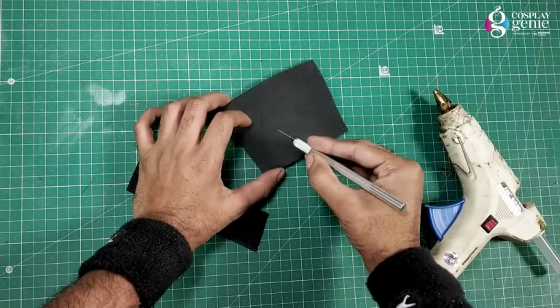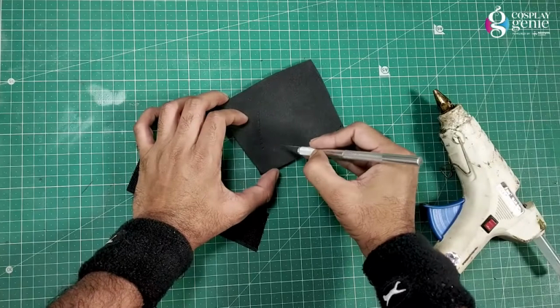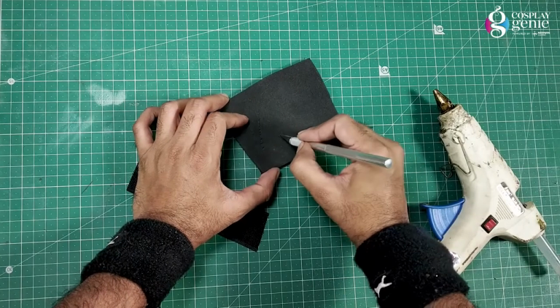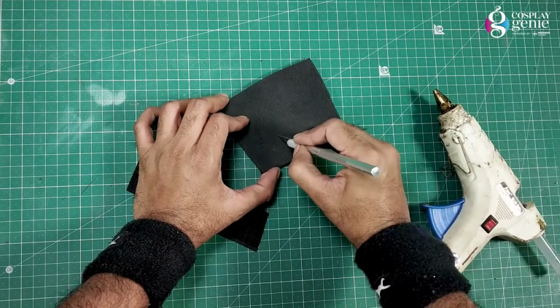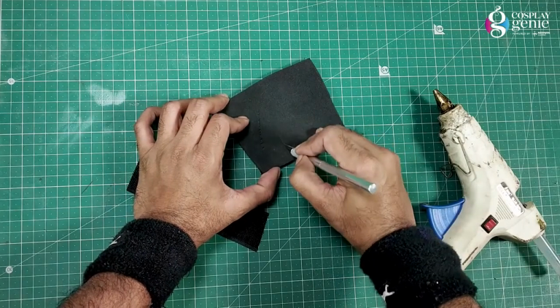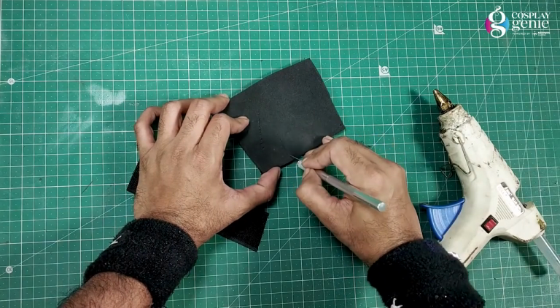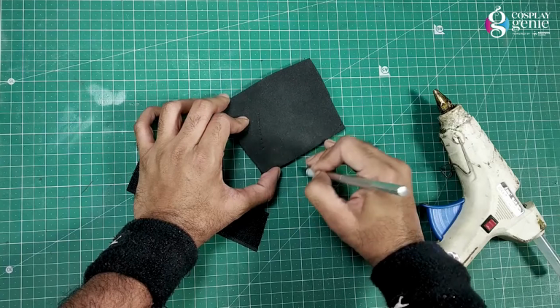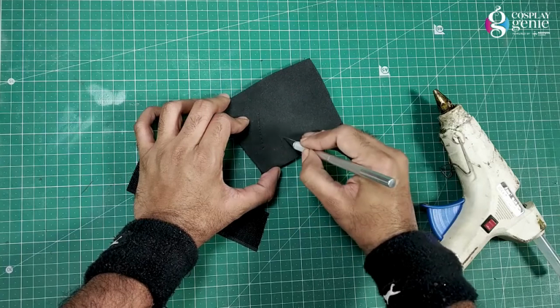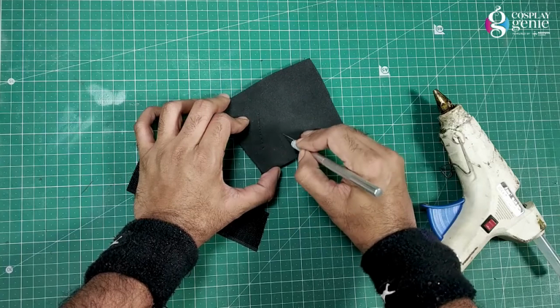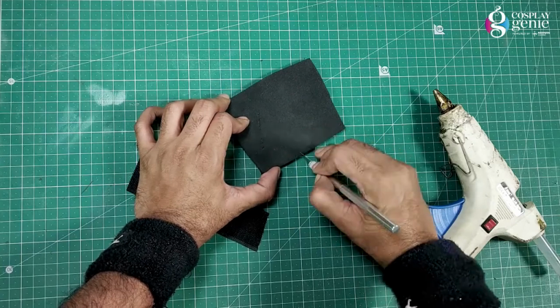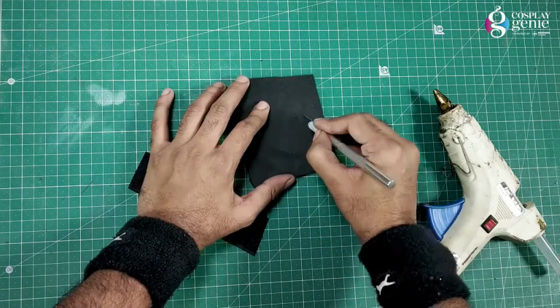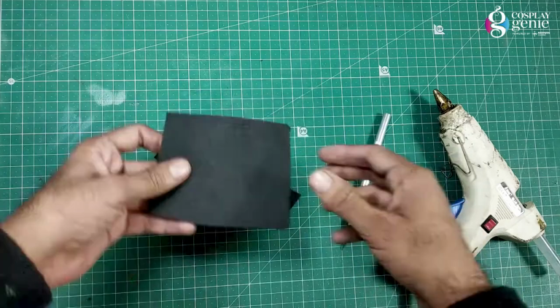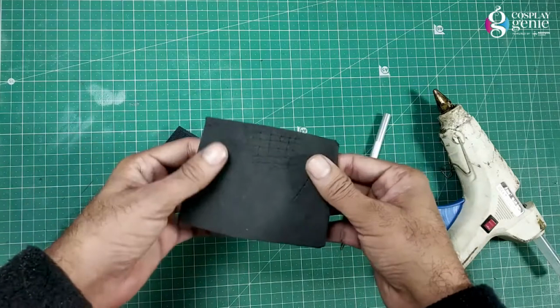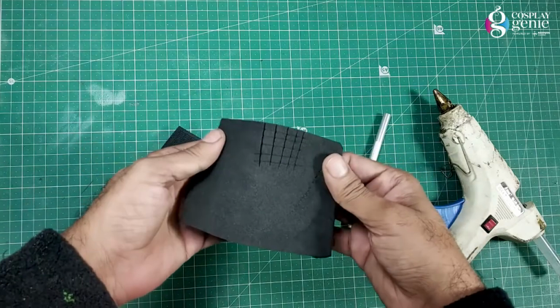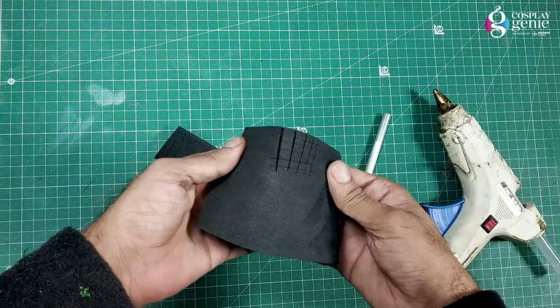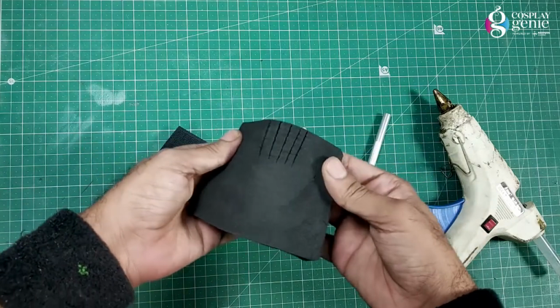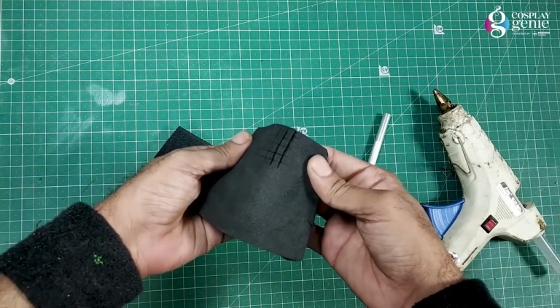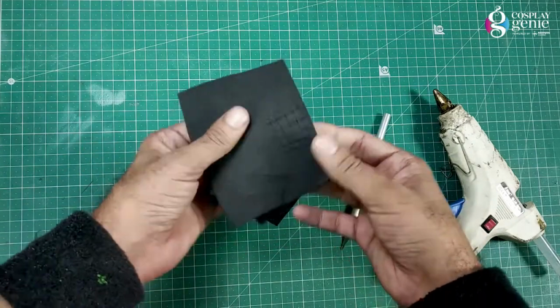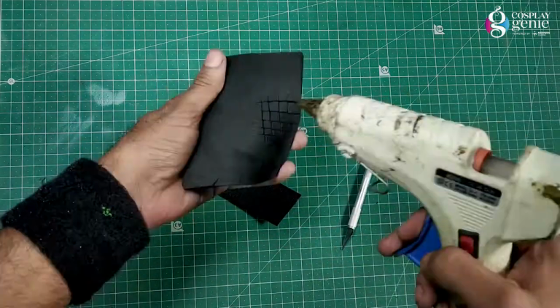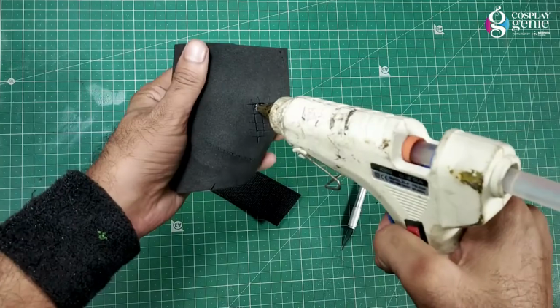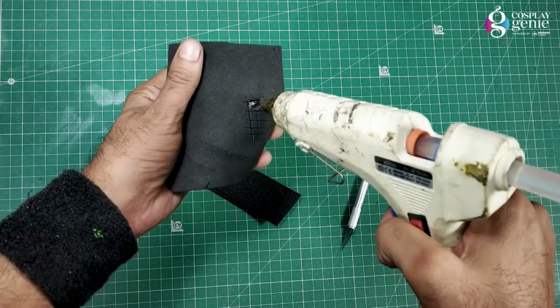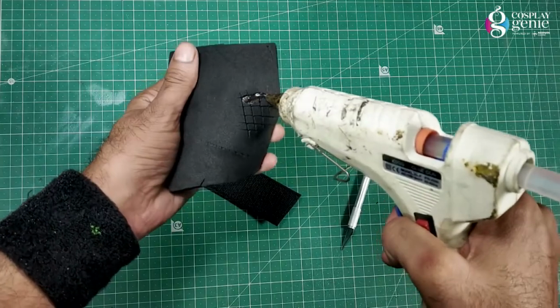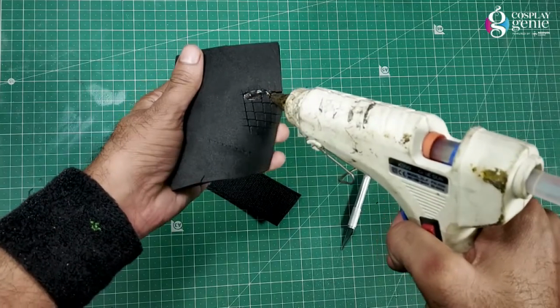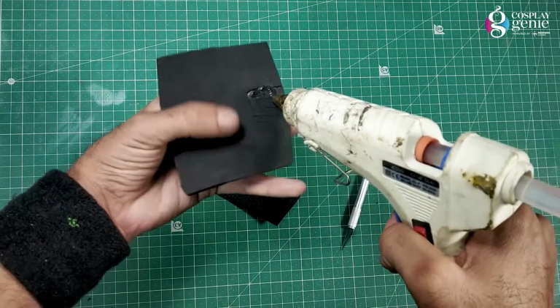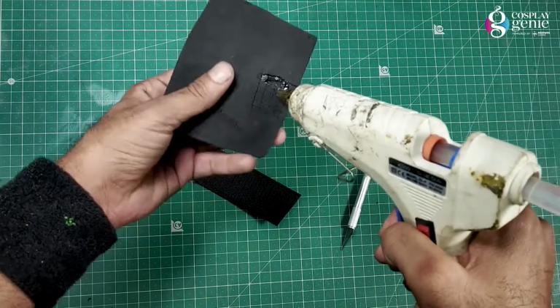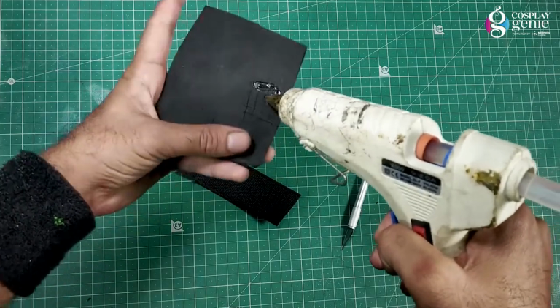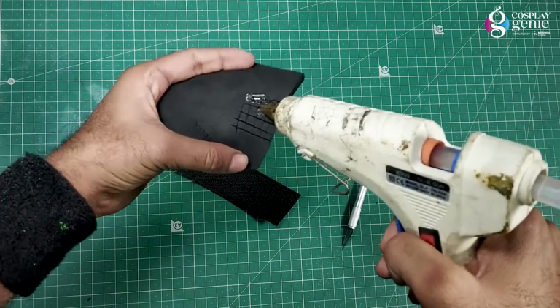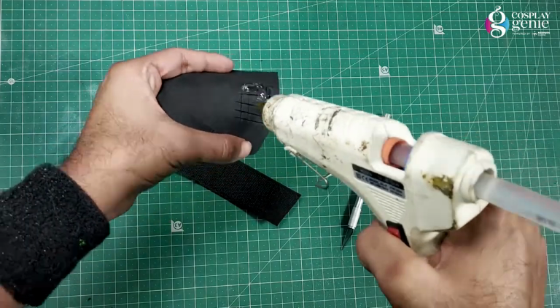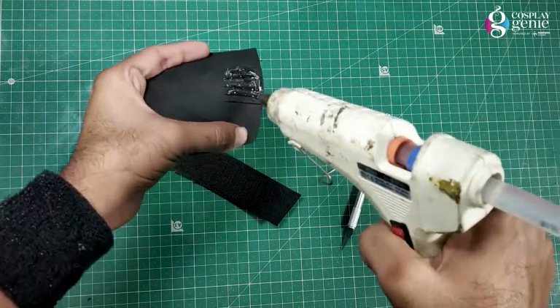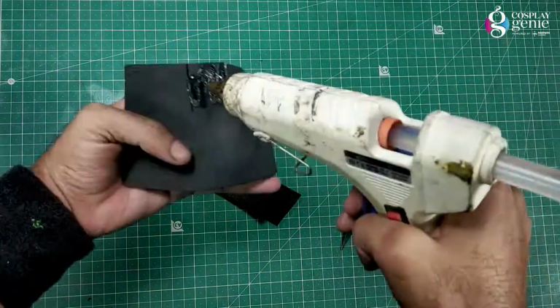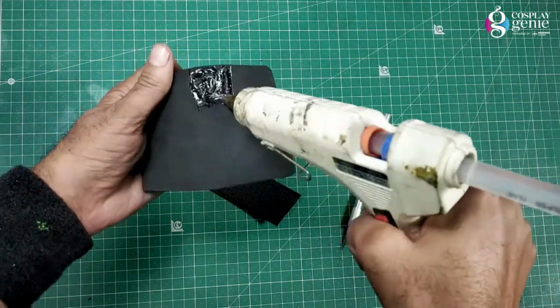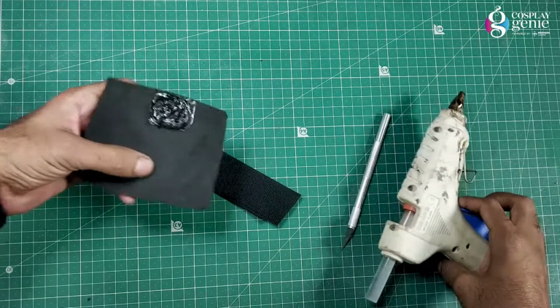Use velcro to connect objects in a large build. Here is a small trick: use a knife to slightly score the surface, then apply hot glue on the velcro and attach it — your velcro will never rip apart.